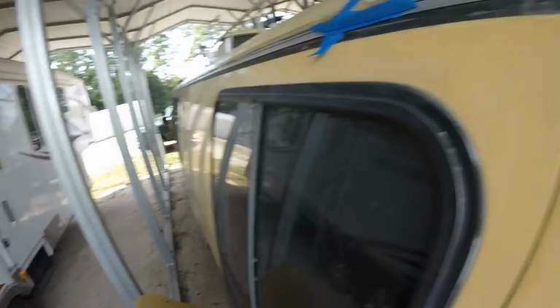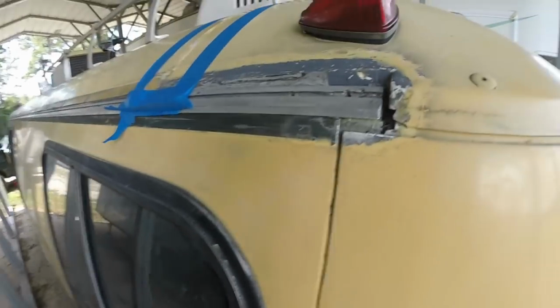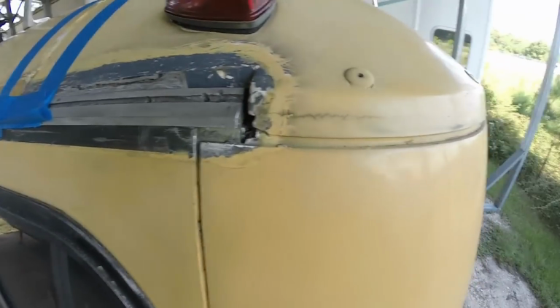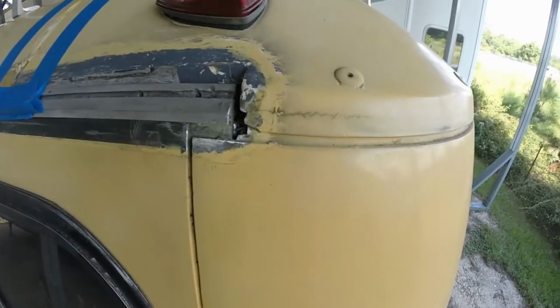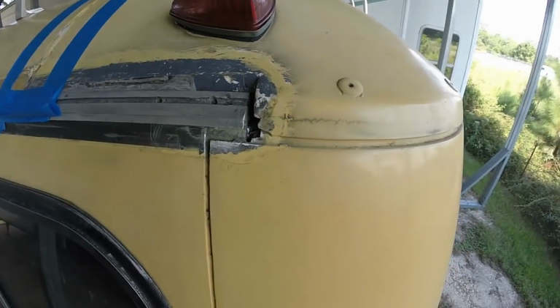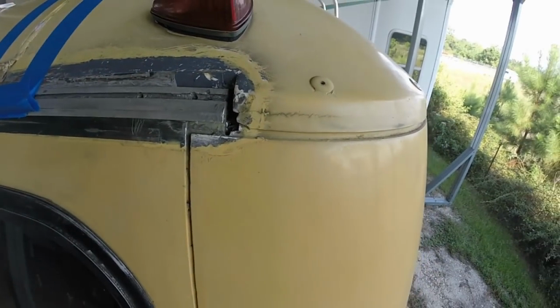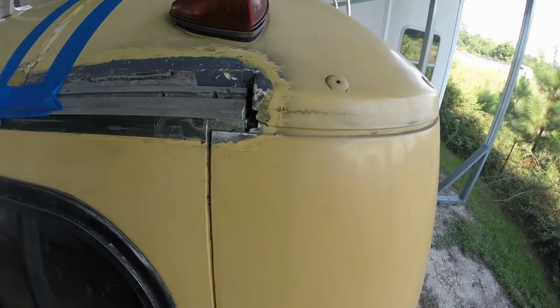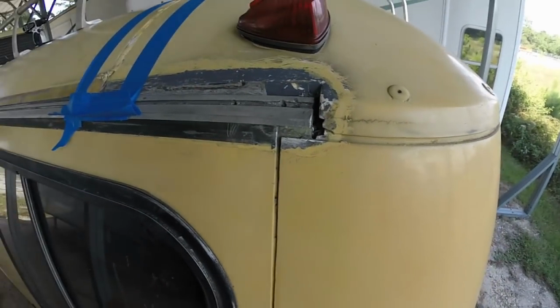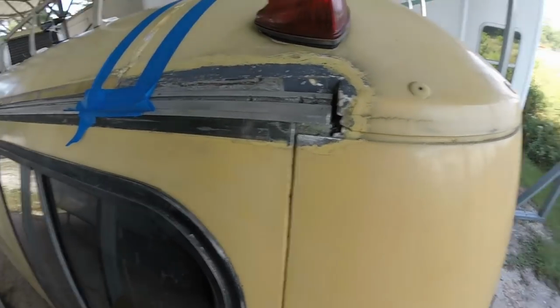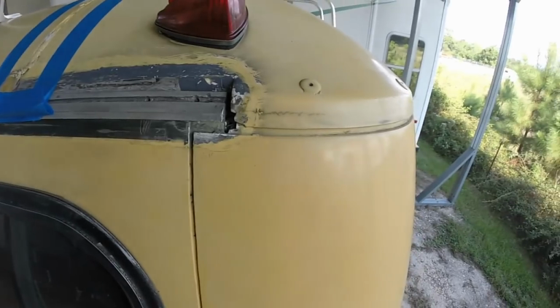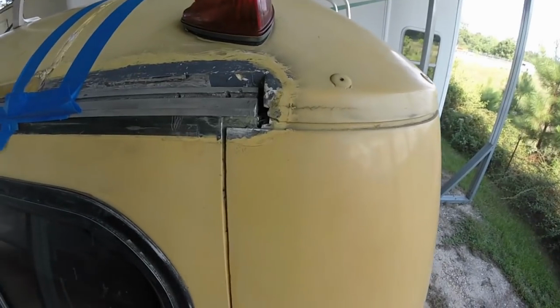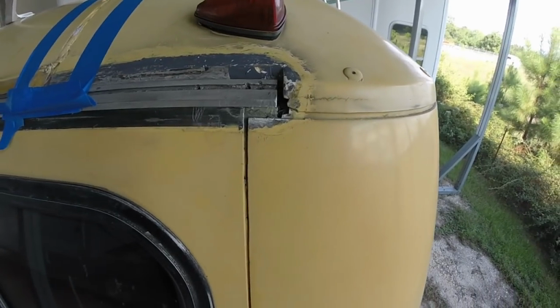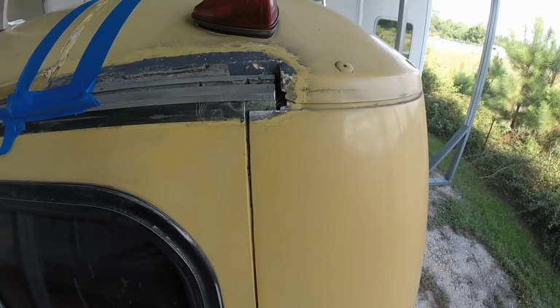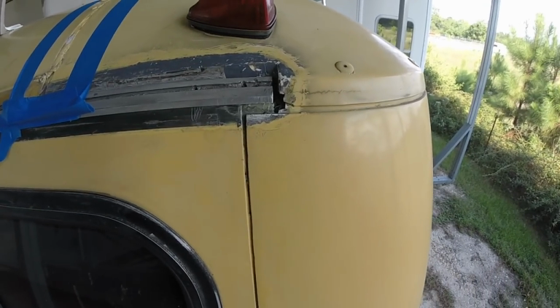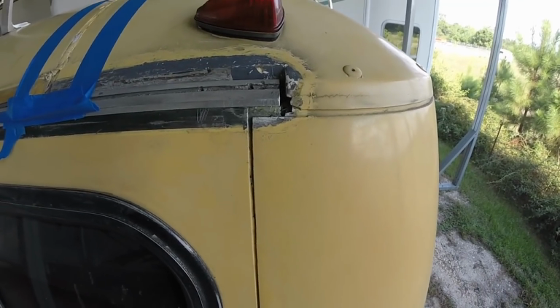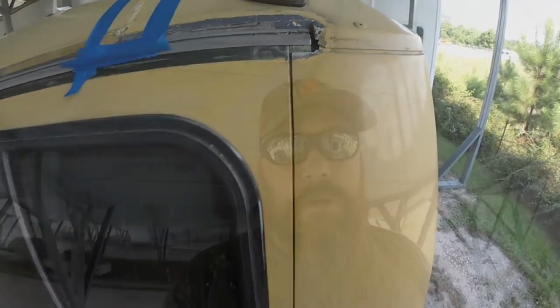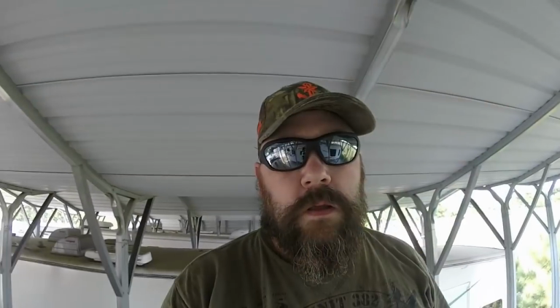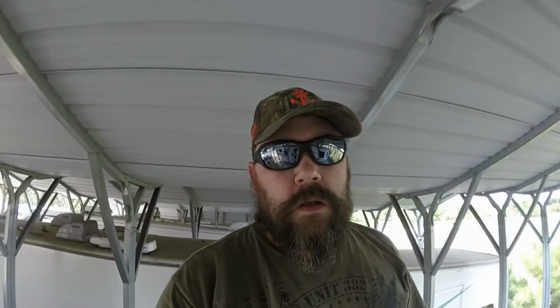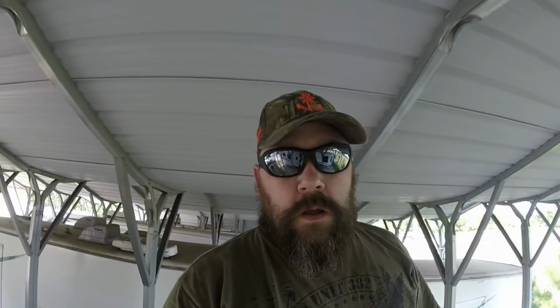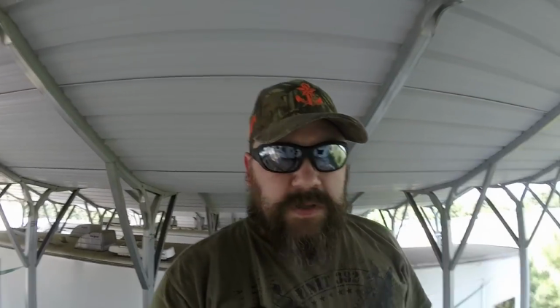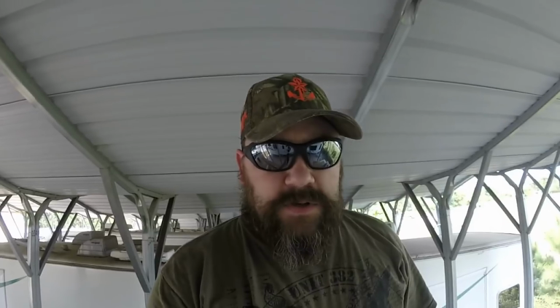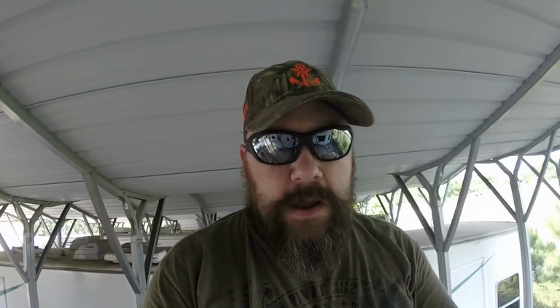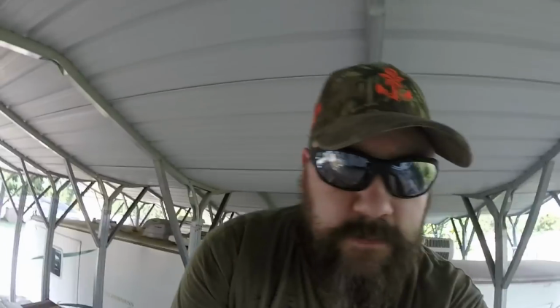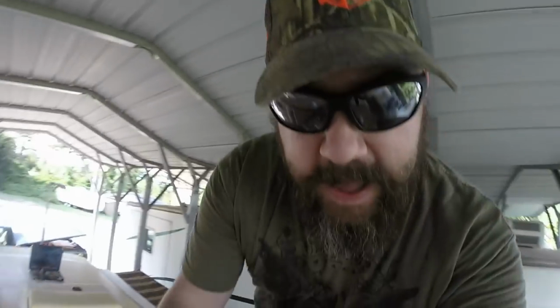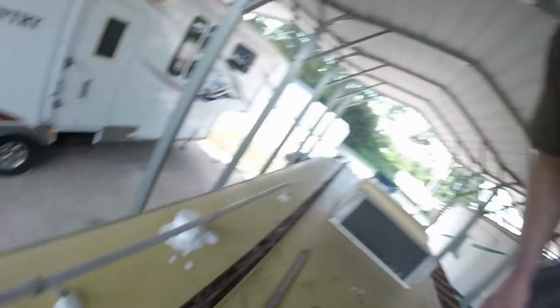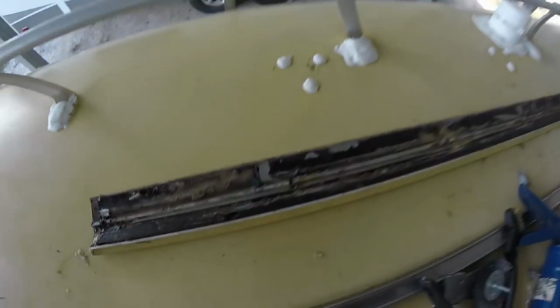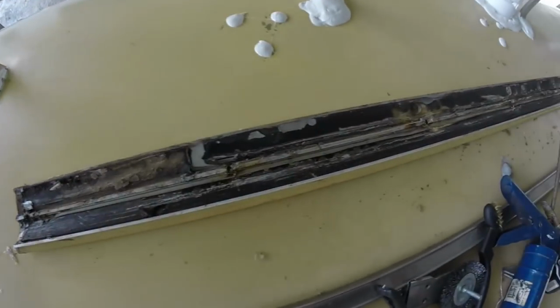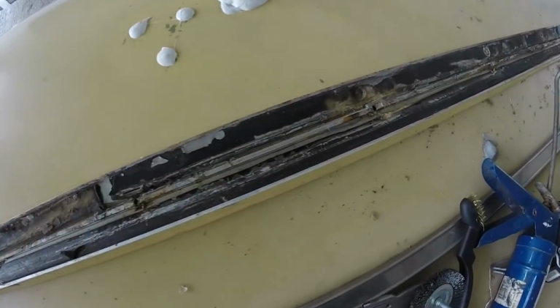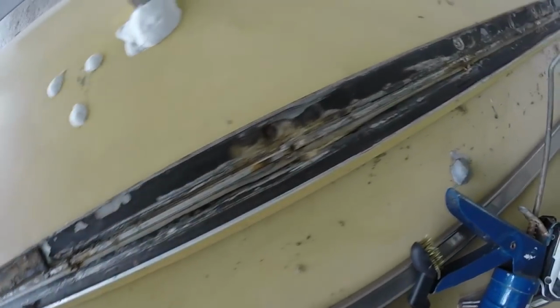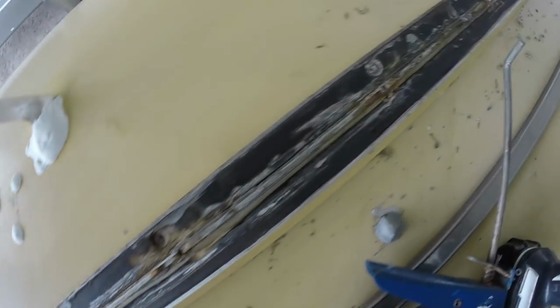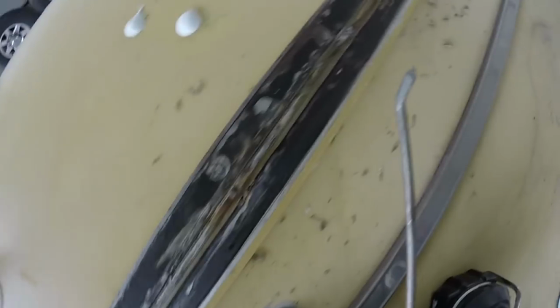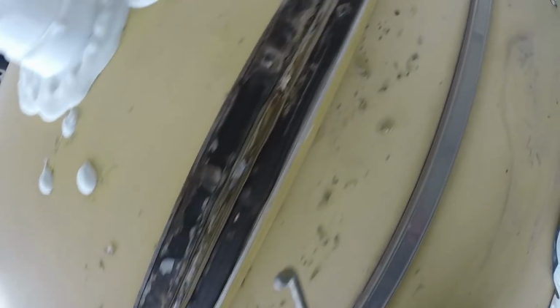Got all that old stuff out of there. Look on top — here's that rail for the cap, and see how dirty it is. I still got to clean that off.